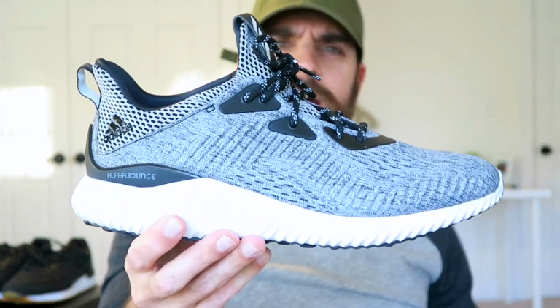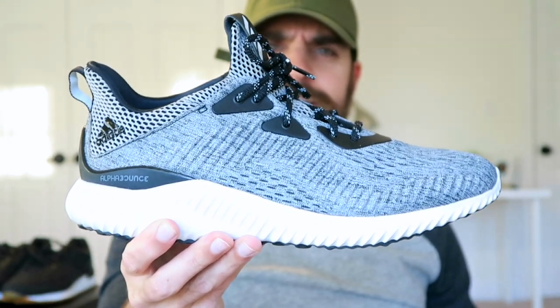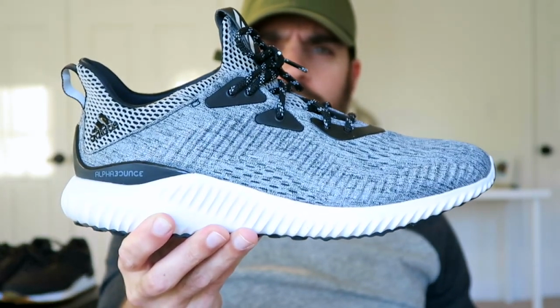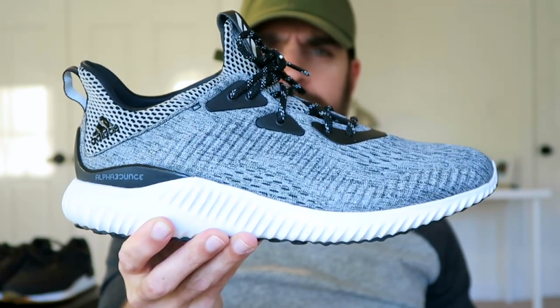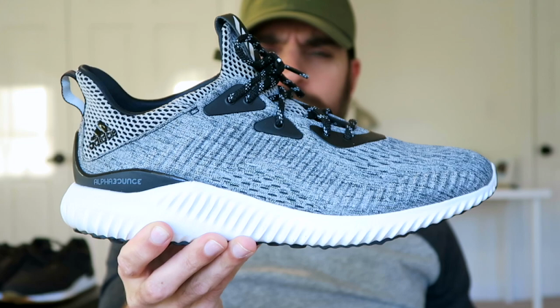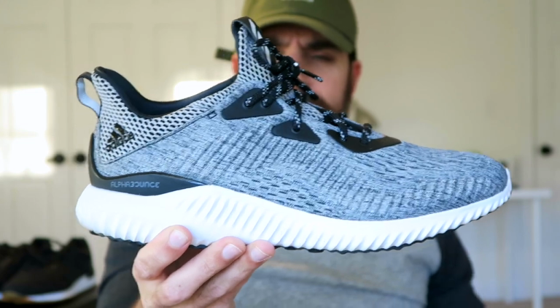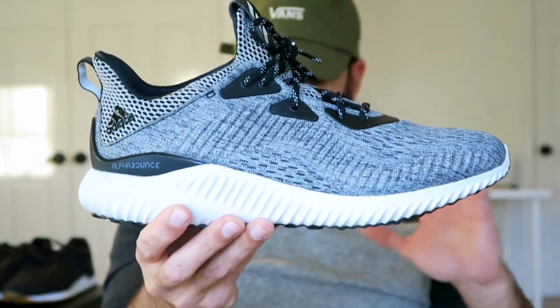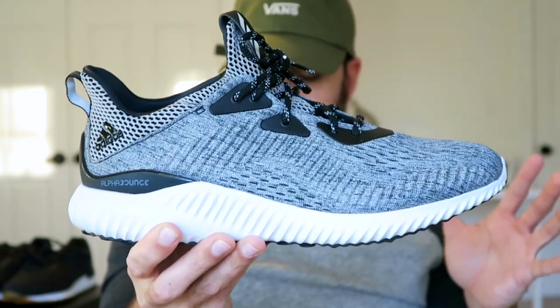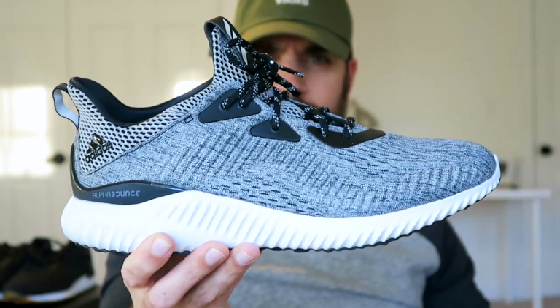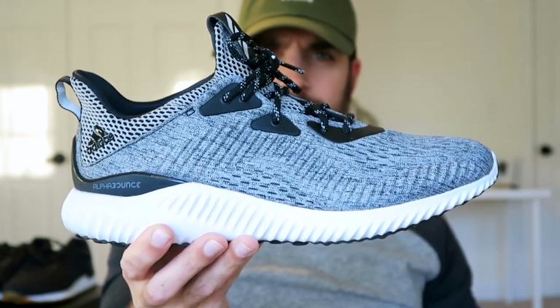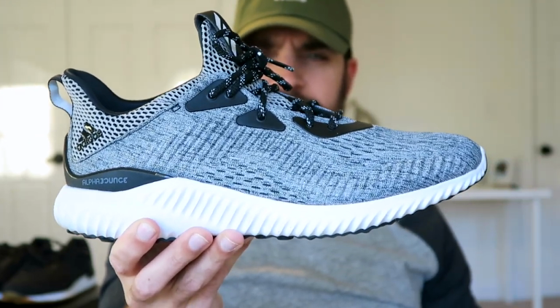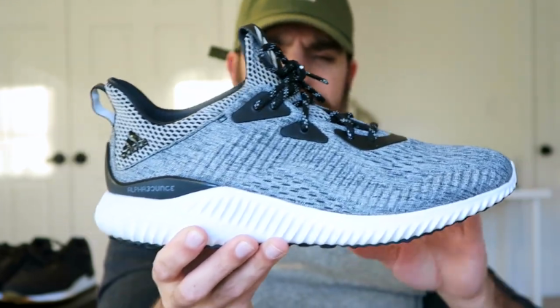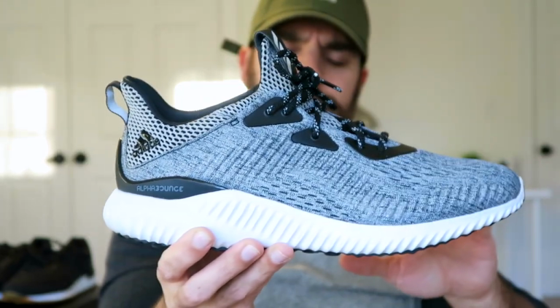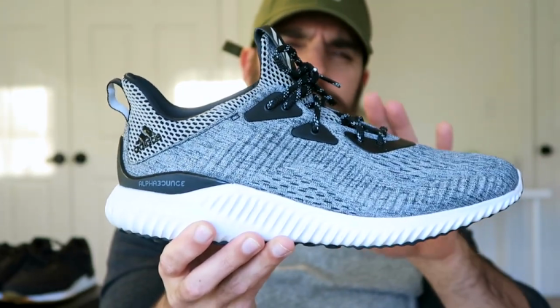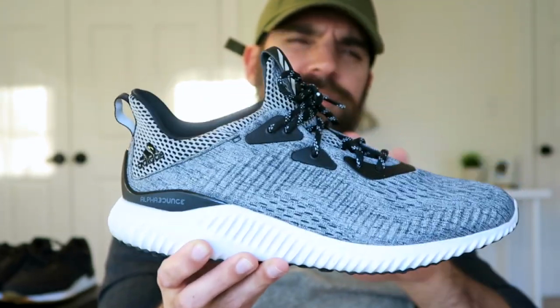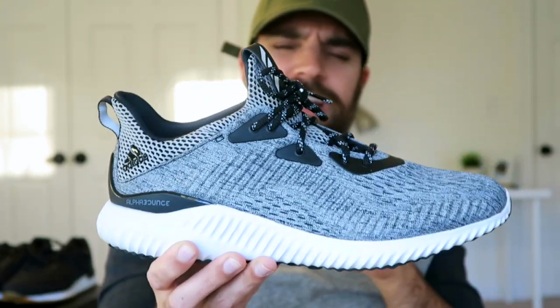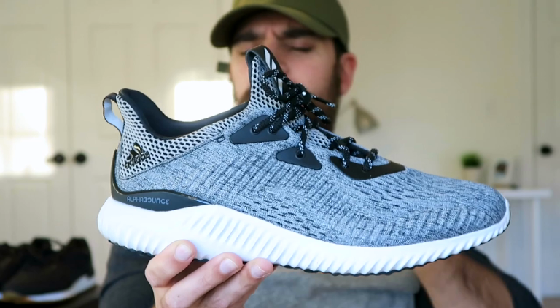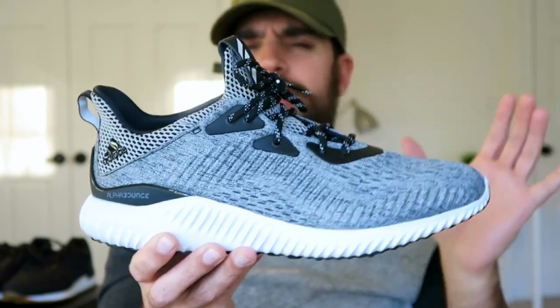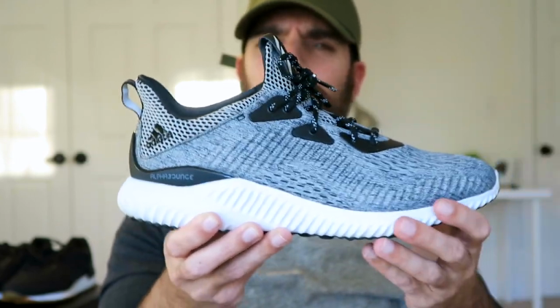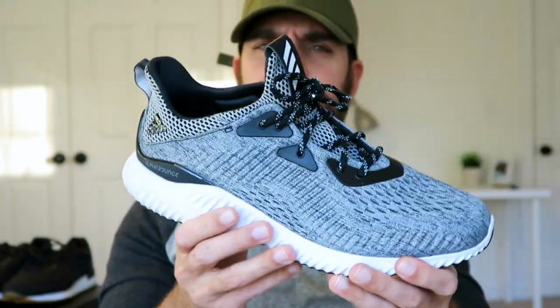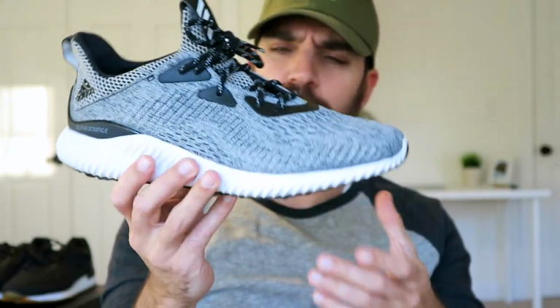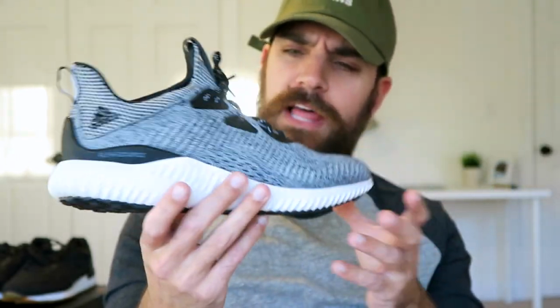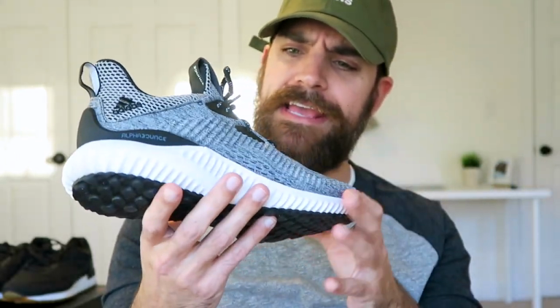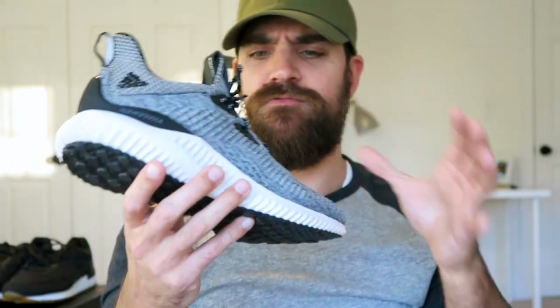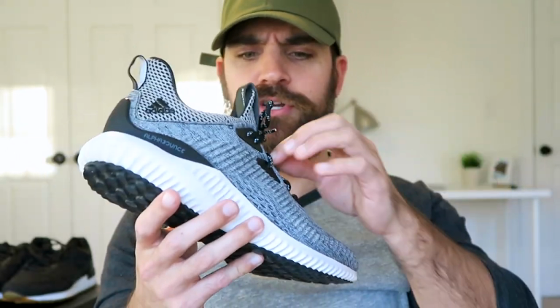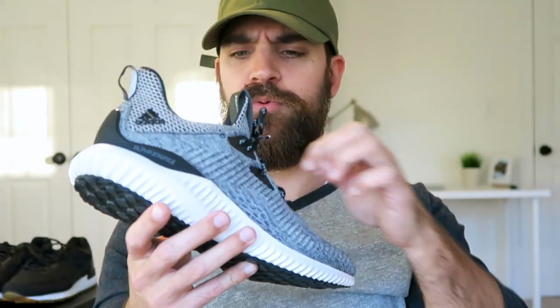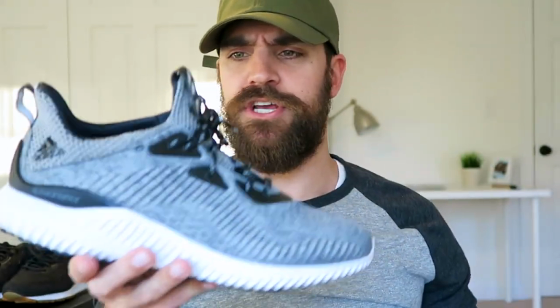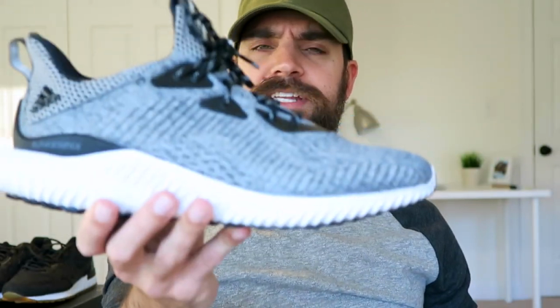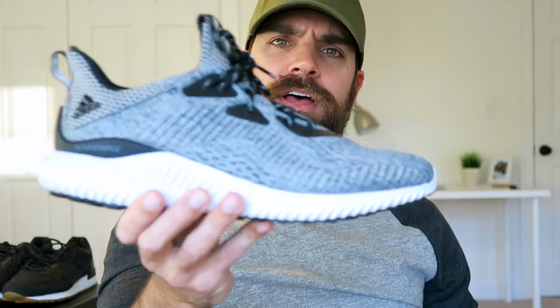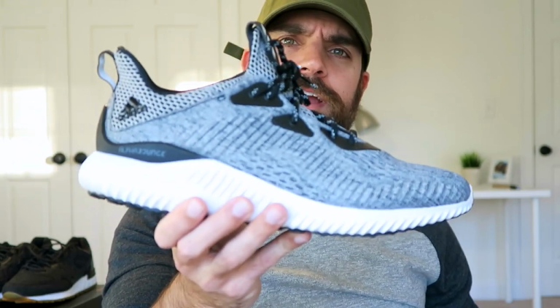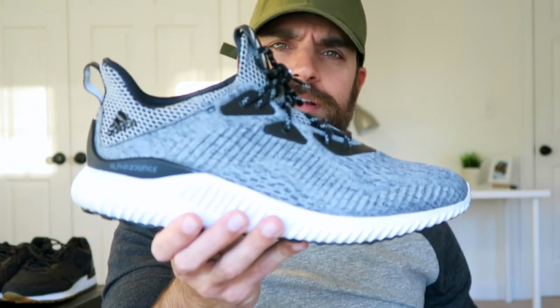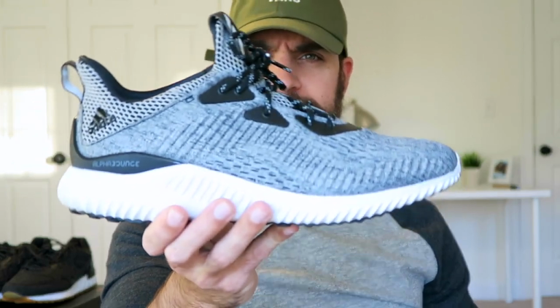The next one I got is the all-gray colorway. This will probably be the most wearable out of the bunch, and to me this one looks the most like a running shoe. Something about the gray, black, and white just looks more like a running shoe or something you'd wear to the gym.